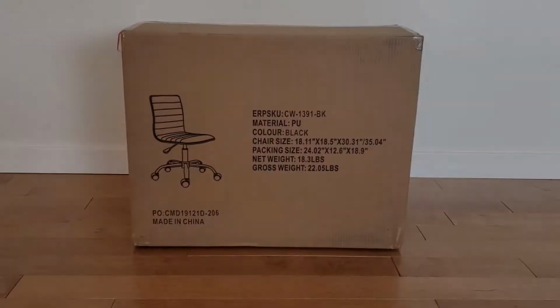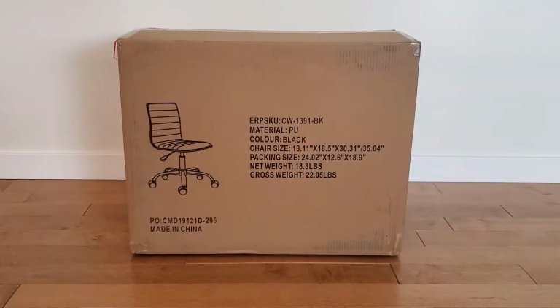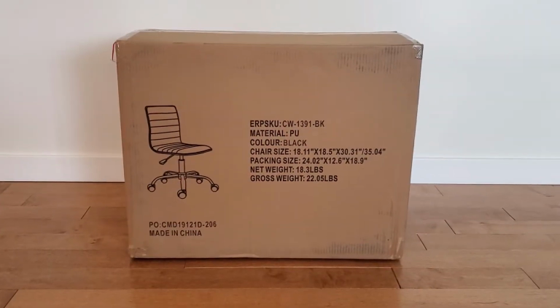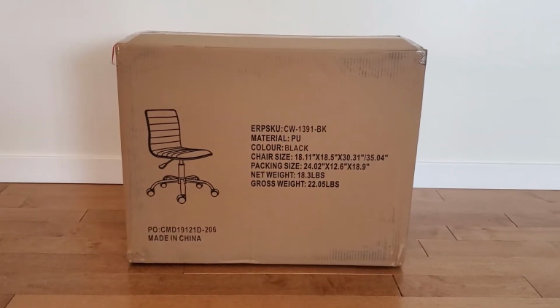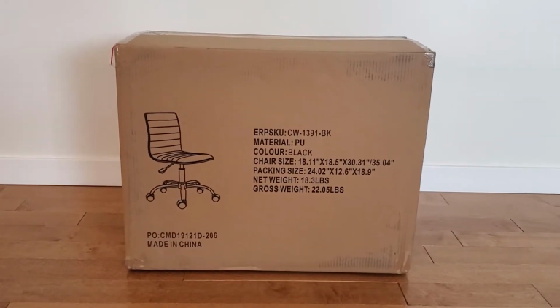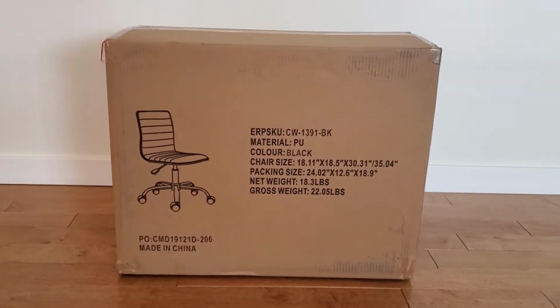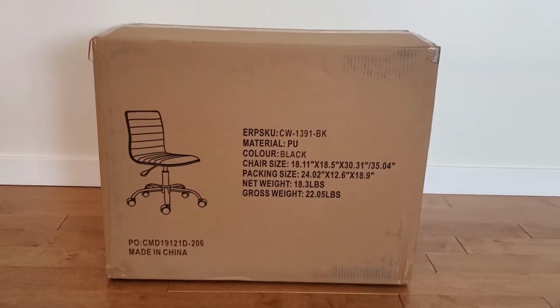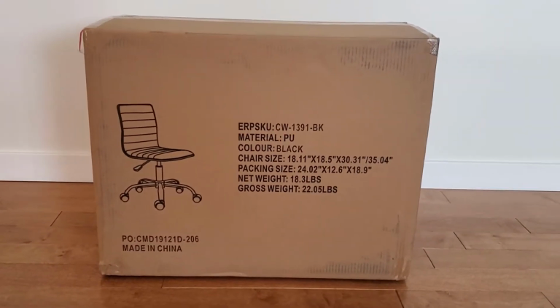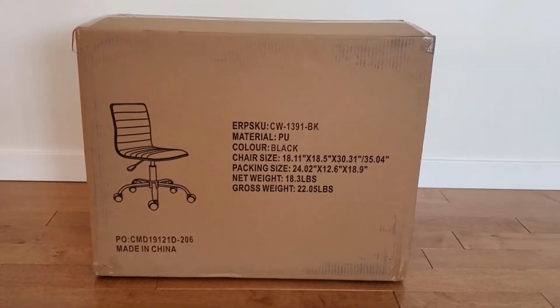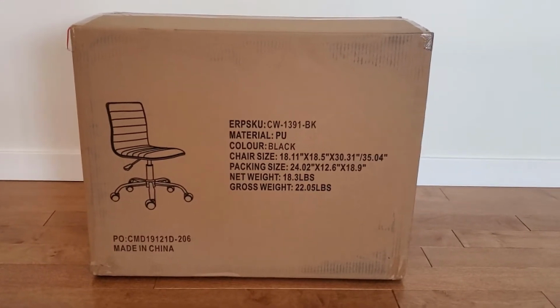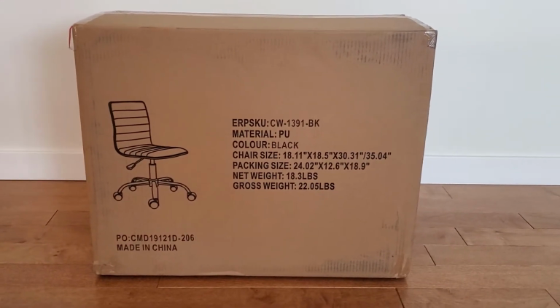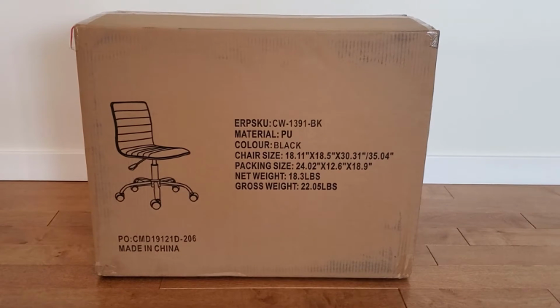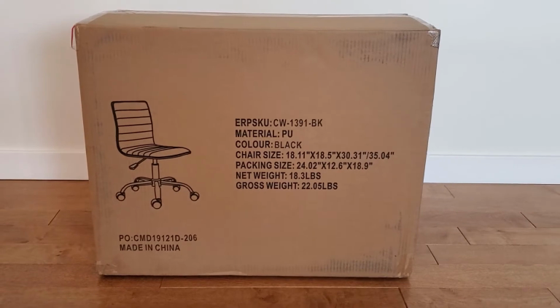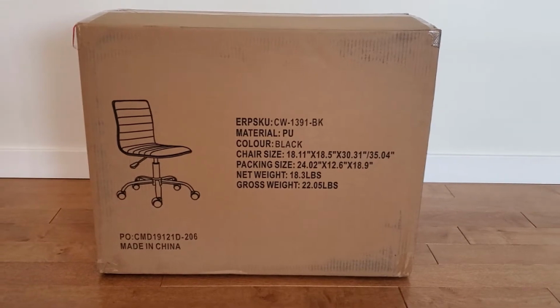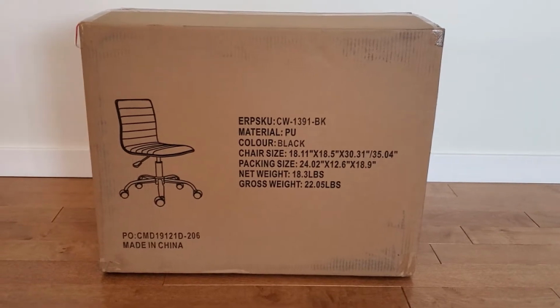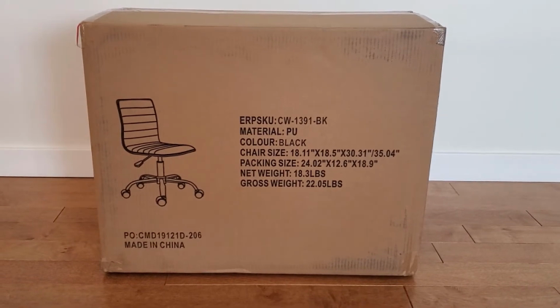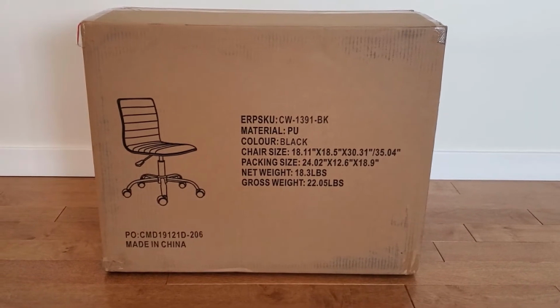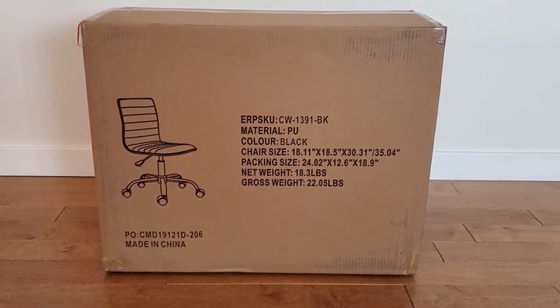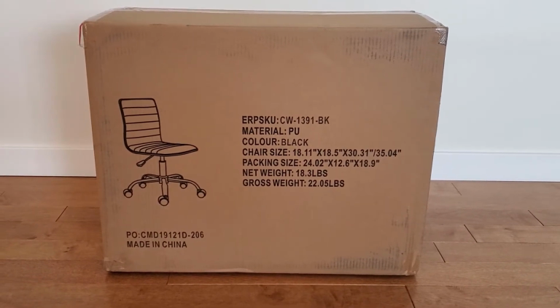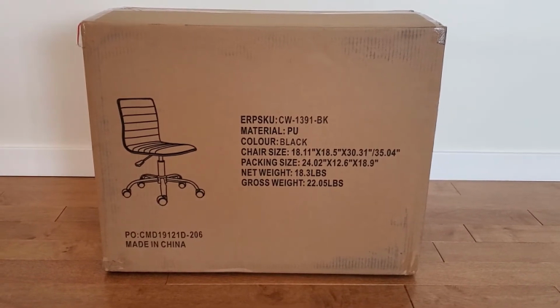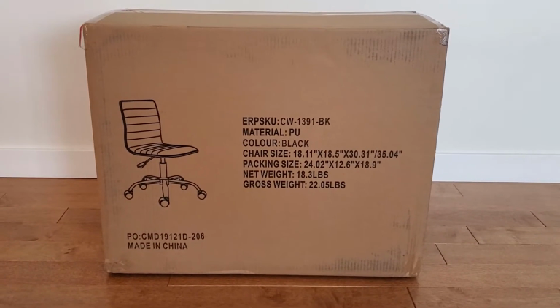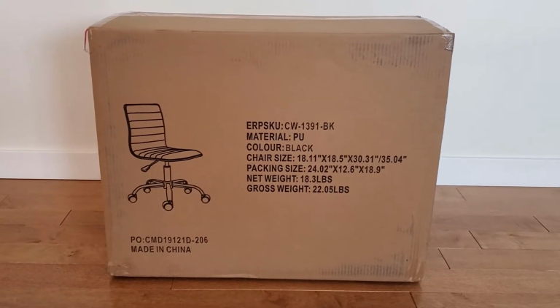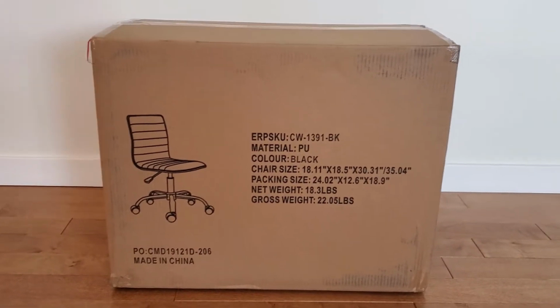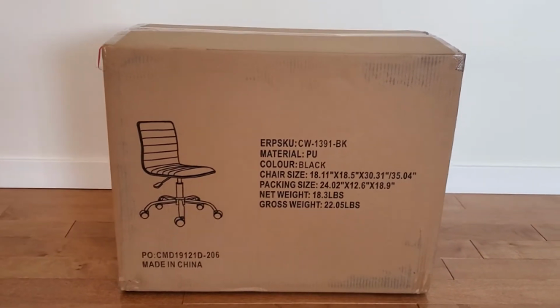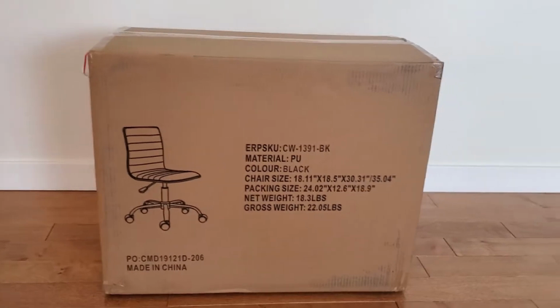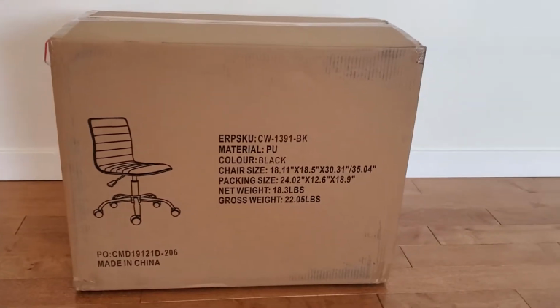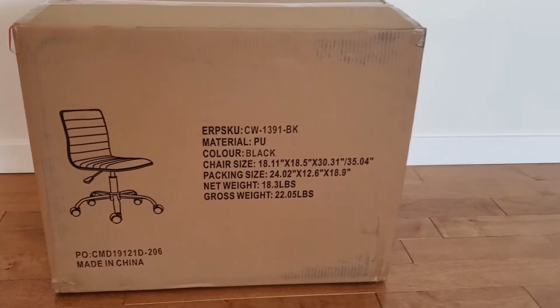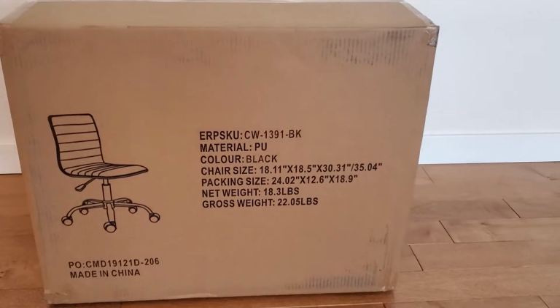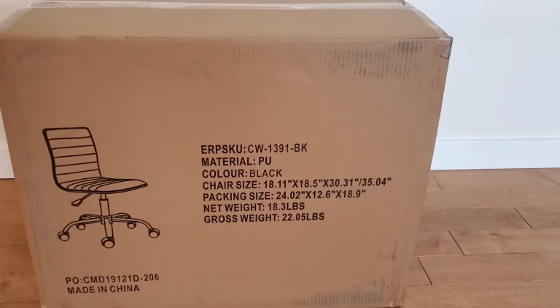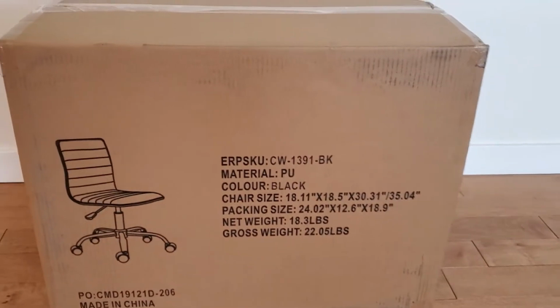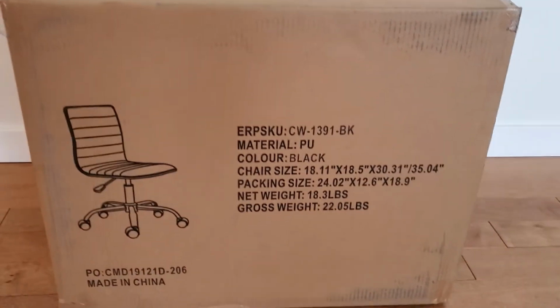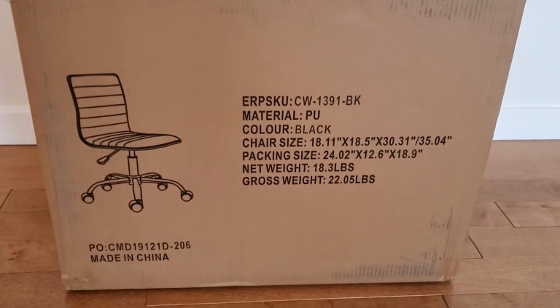I recently found out that my mom has been looking for a brand new computer chair for her desk. I had such an awesome experience with bestoffice.com and I love my new computer chair so much, I knew where I wanted to go to surprise her with this gift.